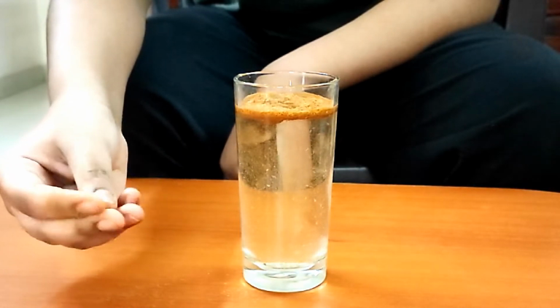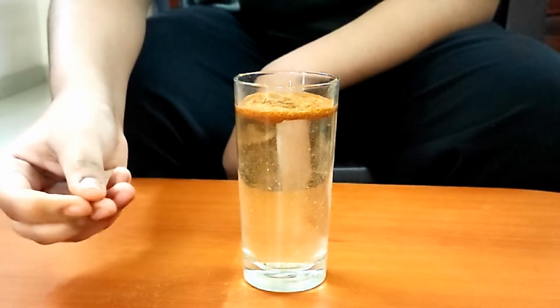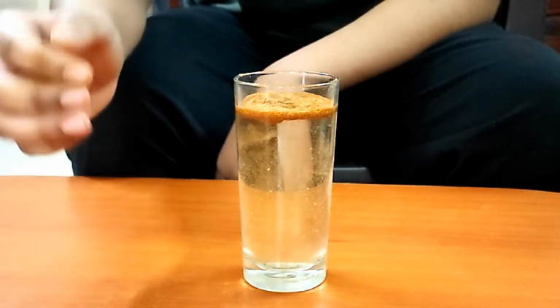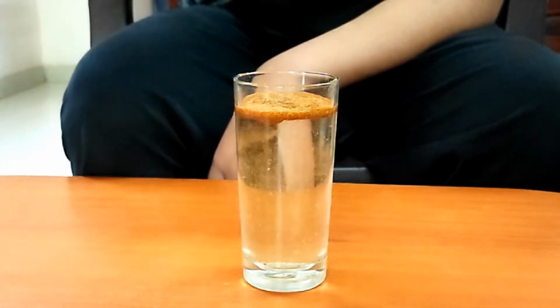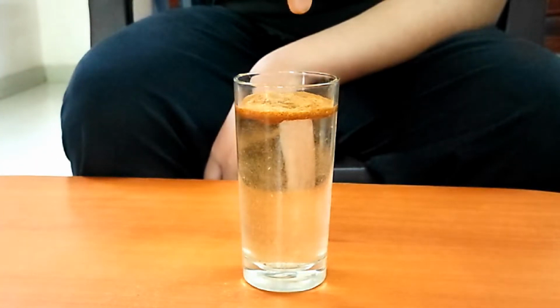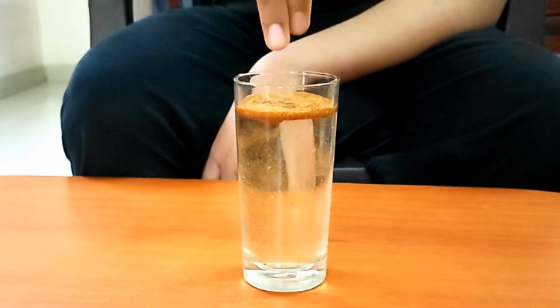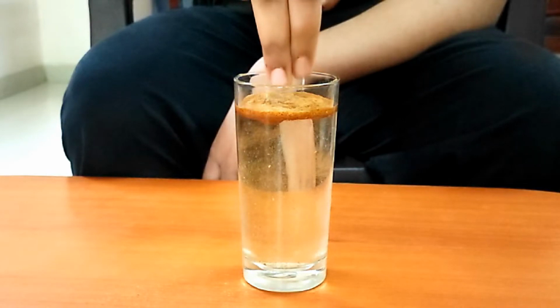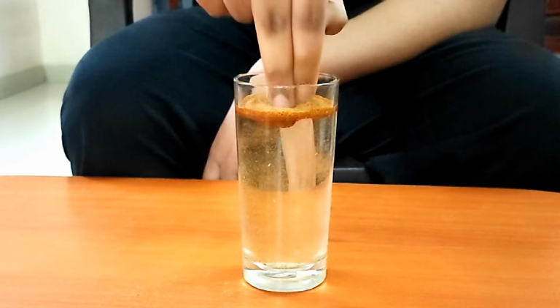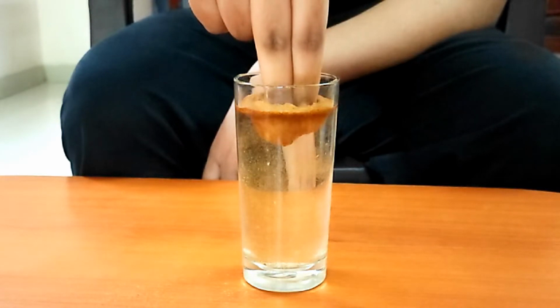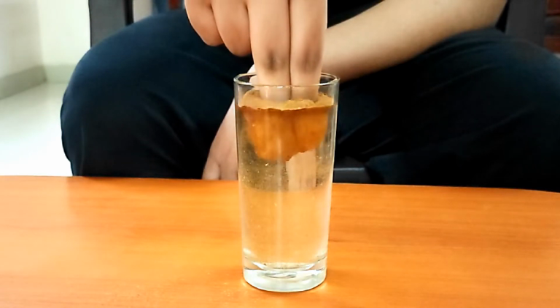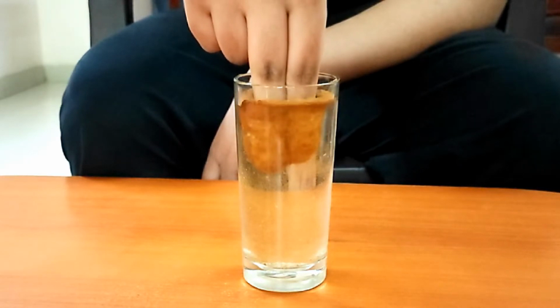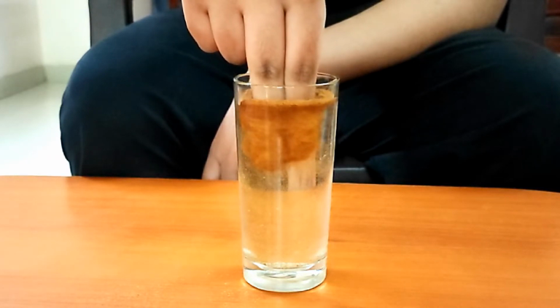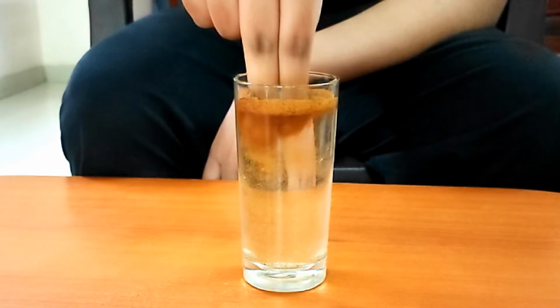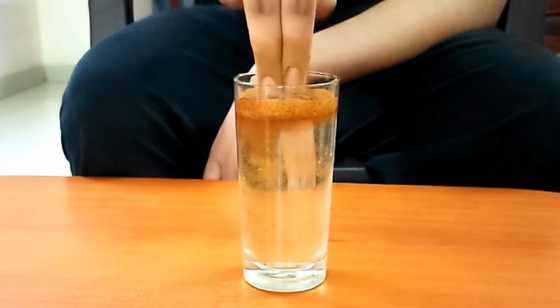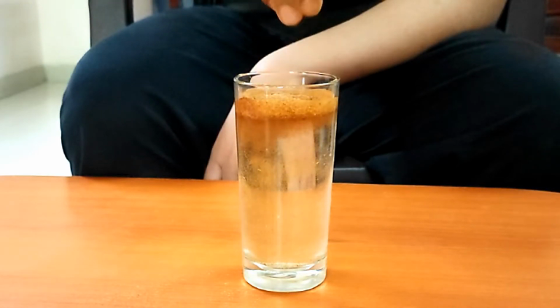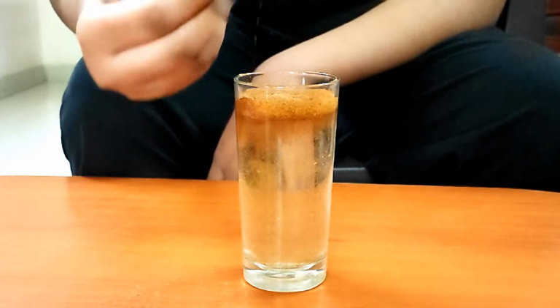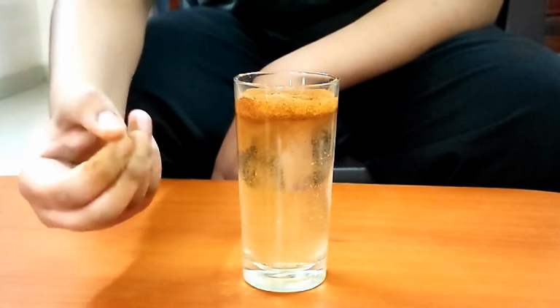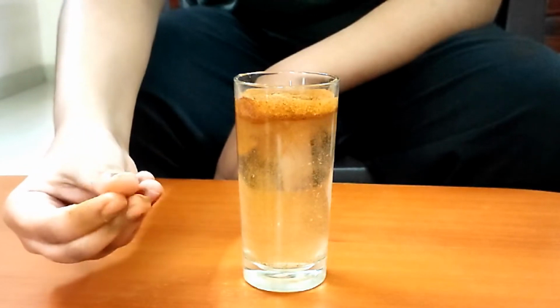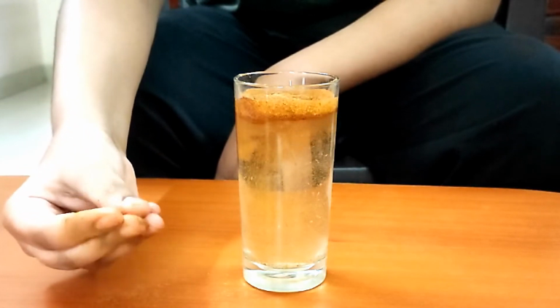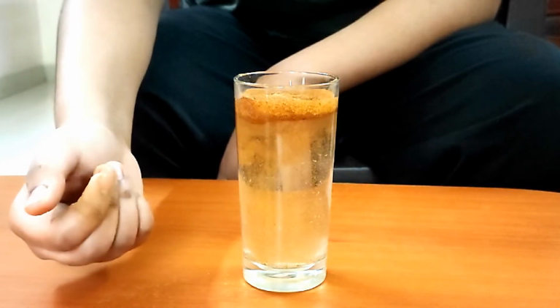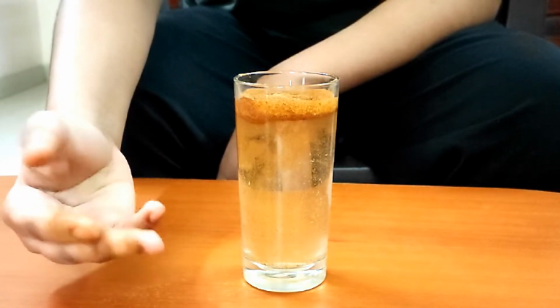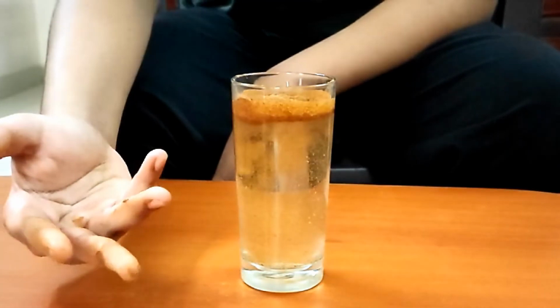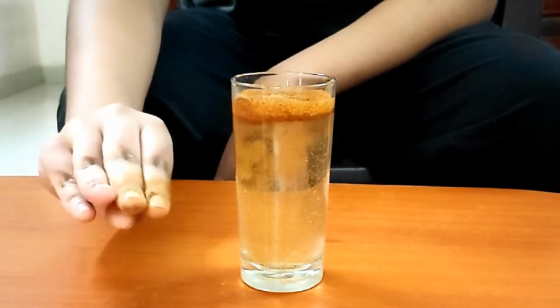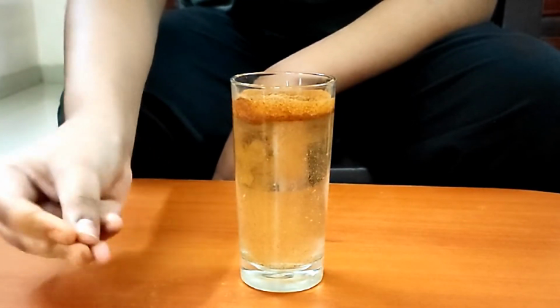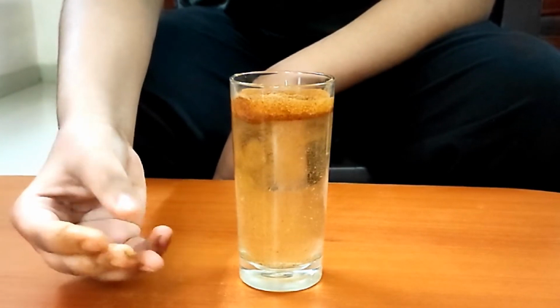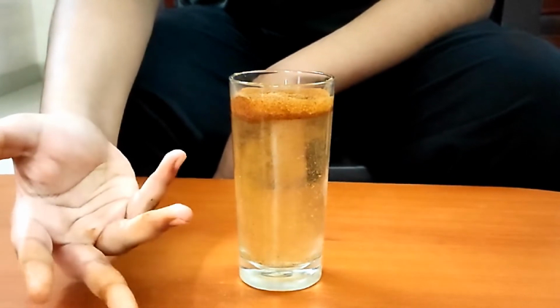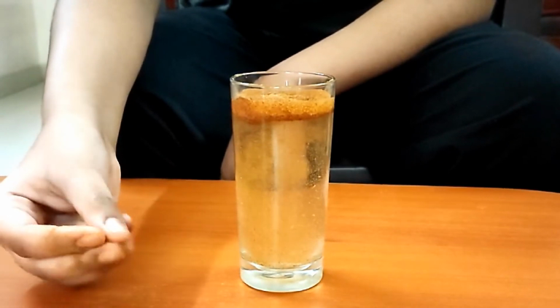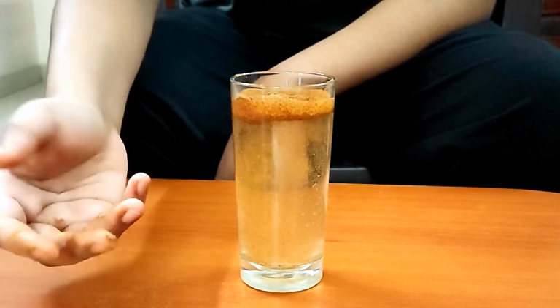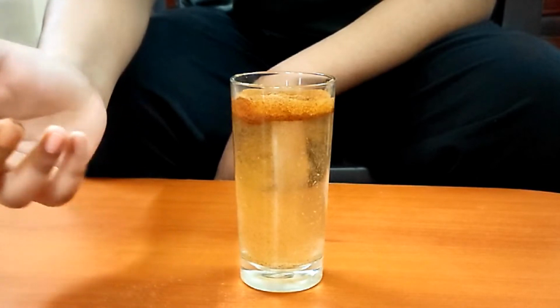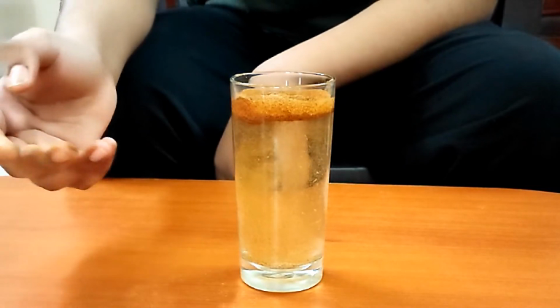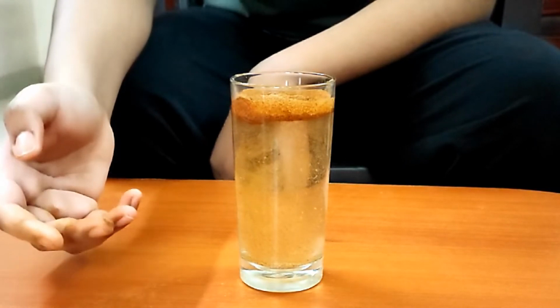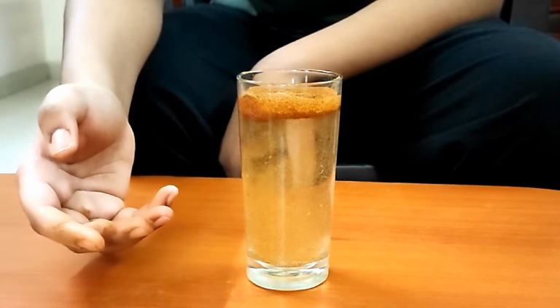How does this happen? Cinnamon powder is mildly hydrophobic, meaning it repels water and attracts air. So when you dip your finger in the water, it forms a water bubble around the air and cinnamon powder surrounding your finger. Hence your finger doesn't get wet.